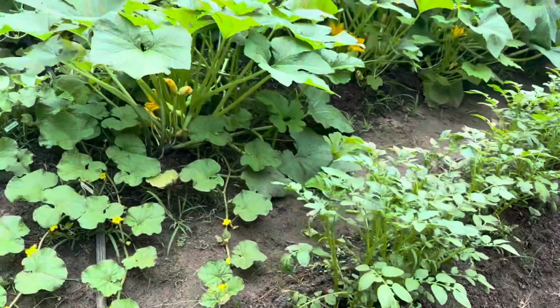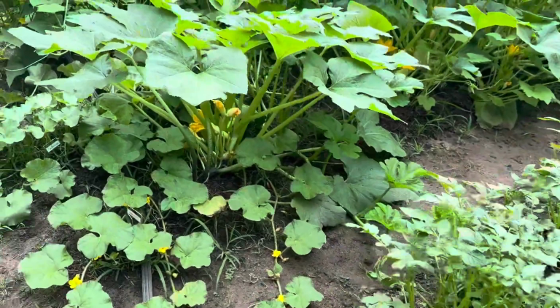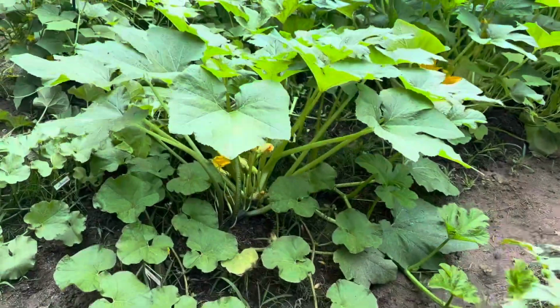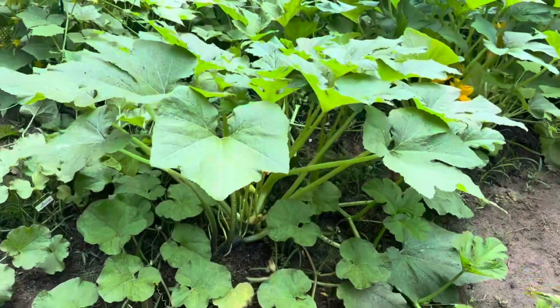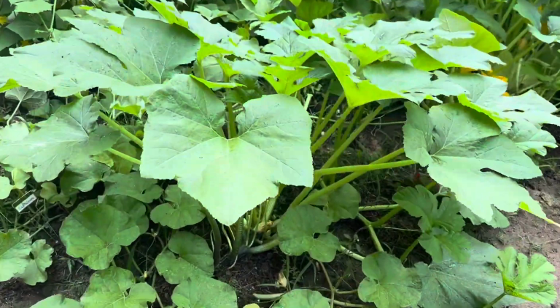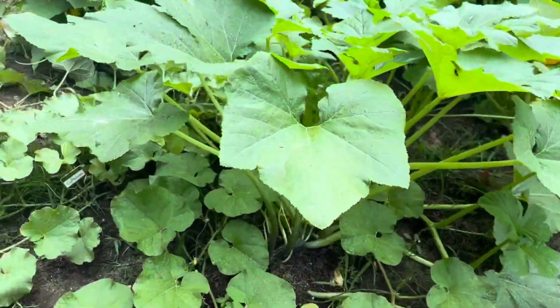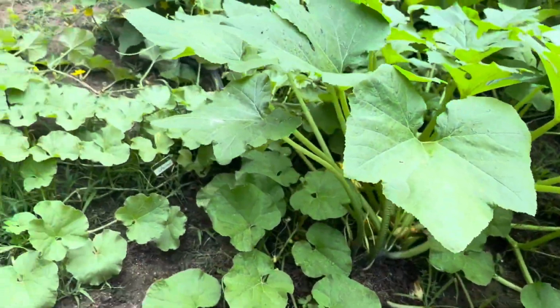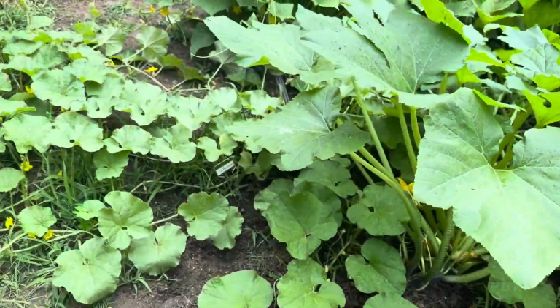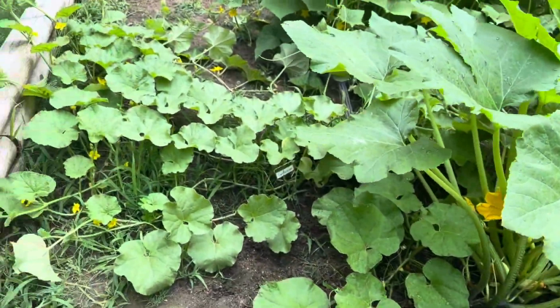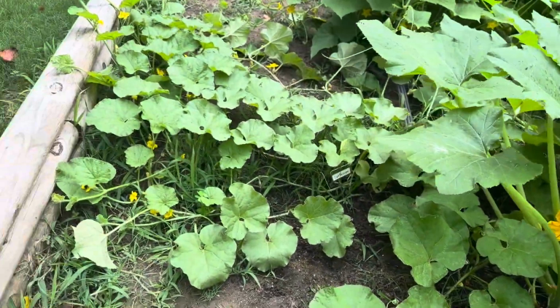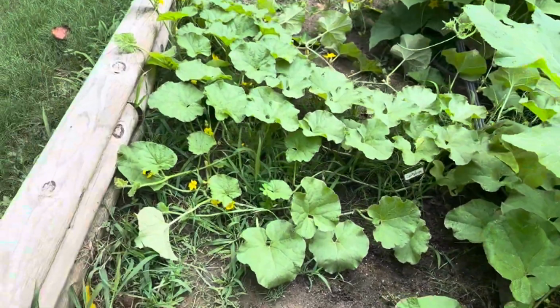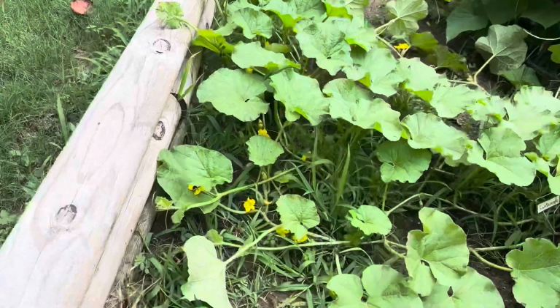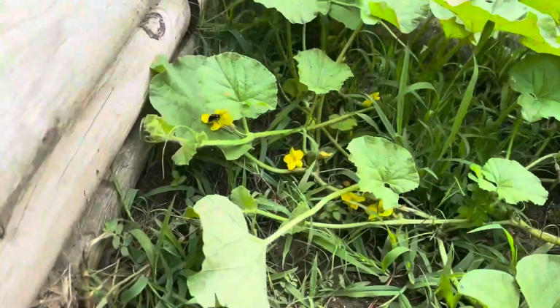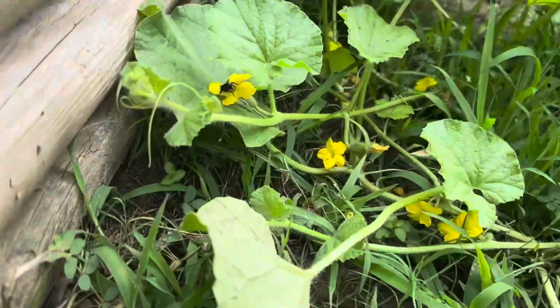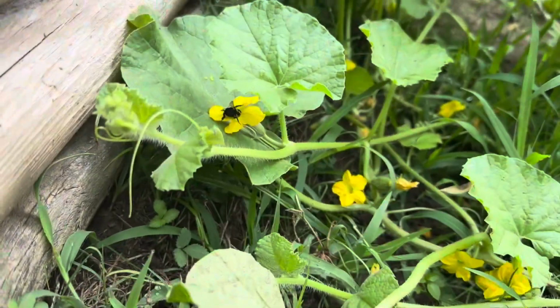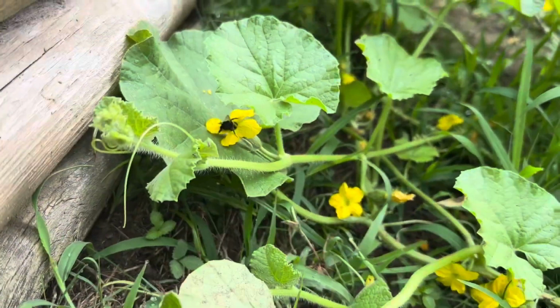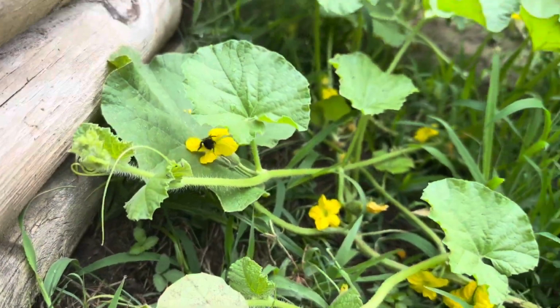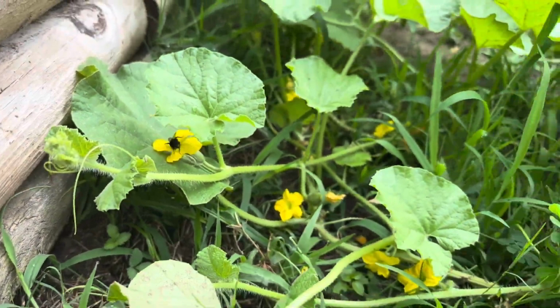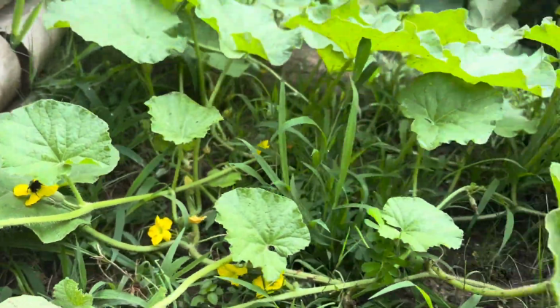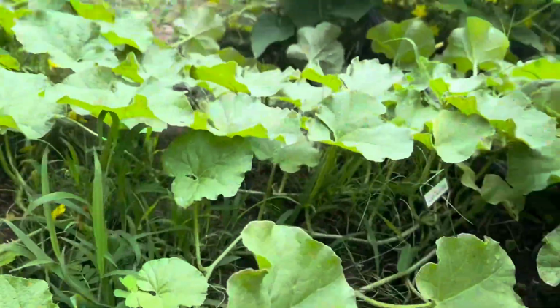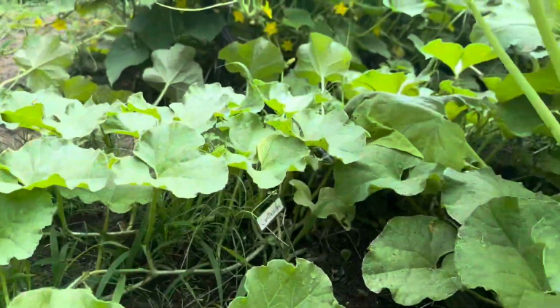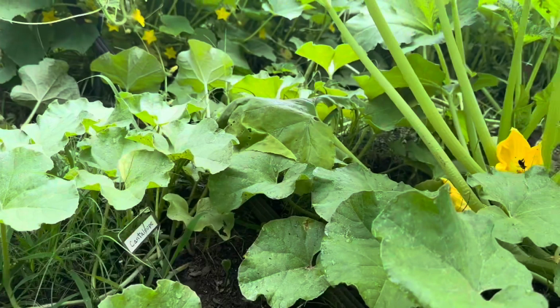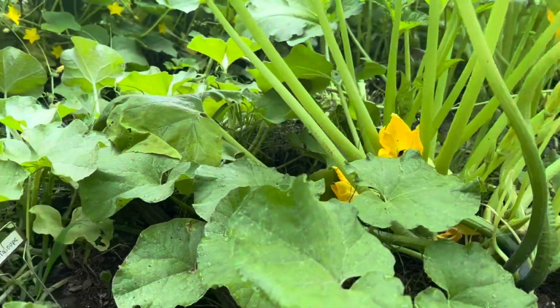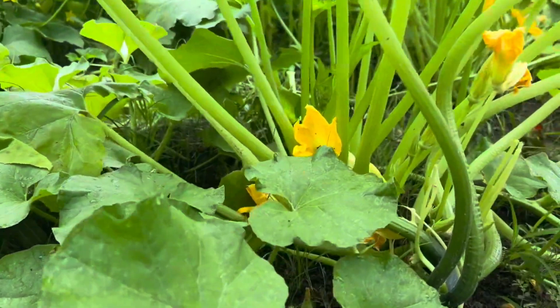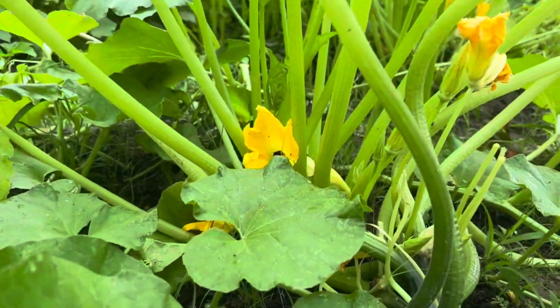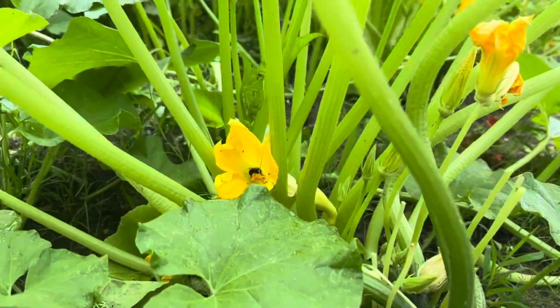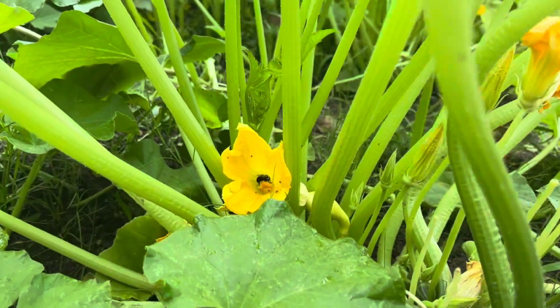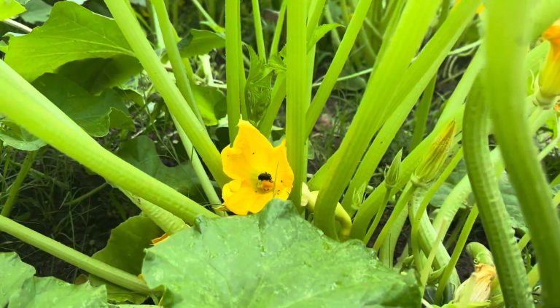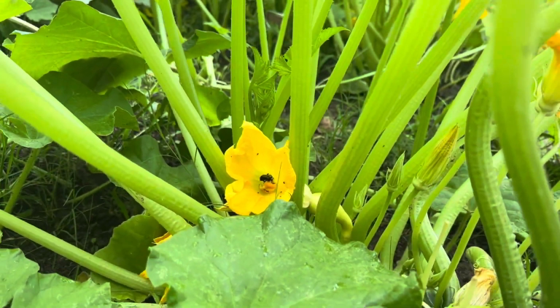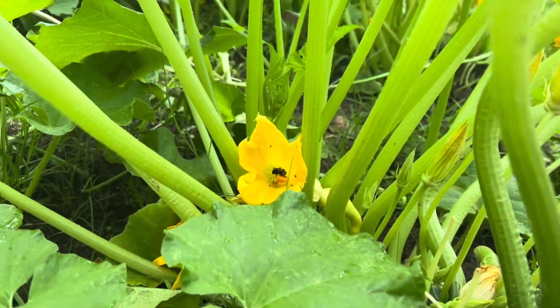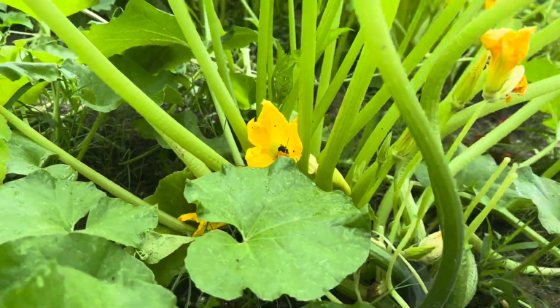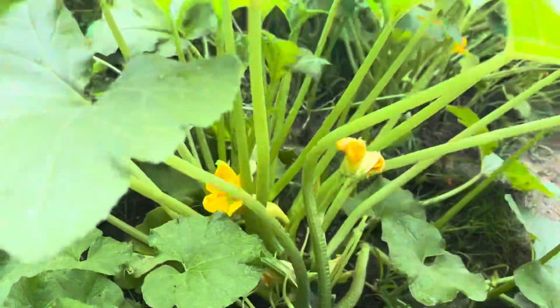Looks like there are a lot of bees out today. There's some over here in our cantaloupe. You can see little bees in the flowers there, and we also have bees in our summer squash, so they are doing their job.